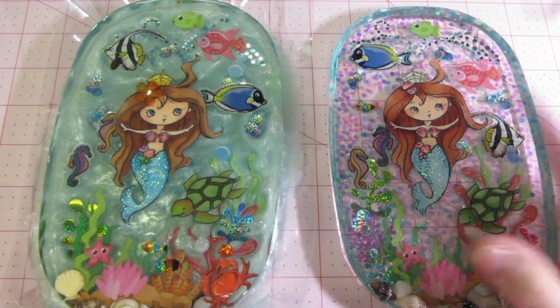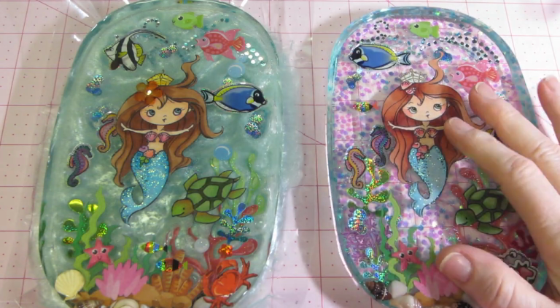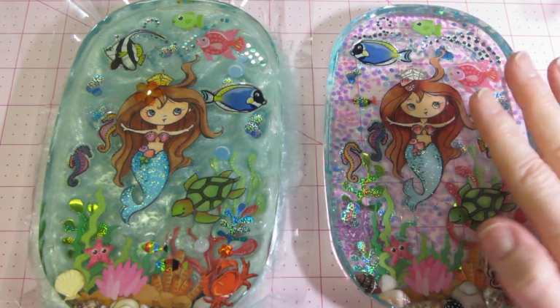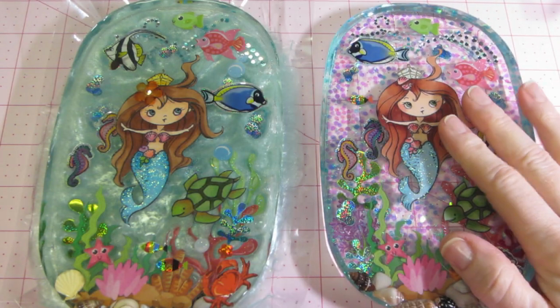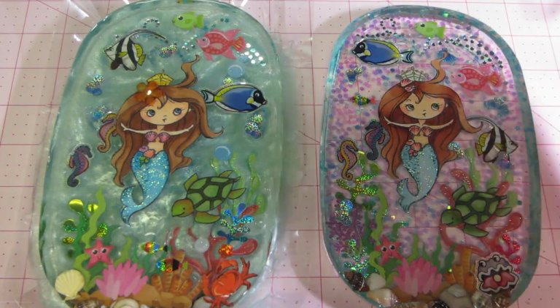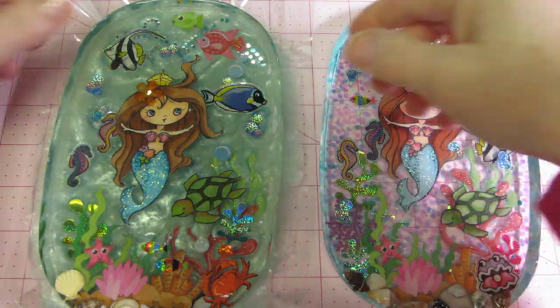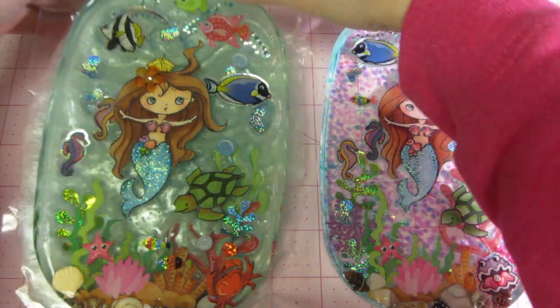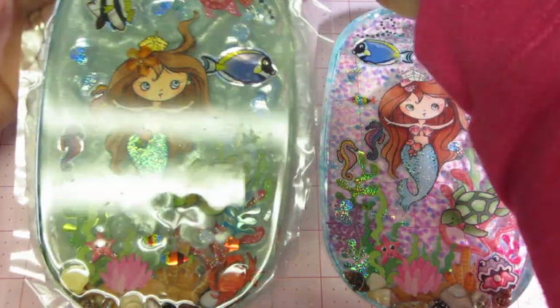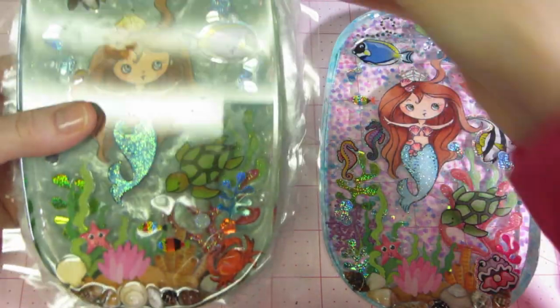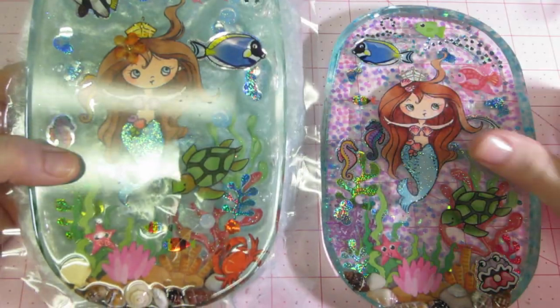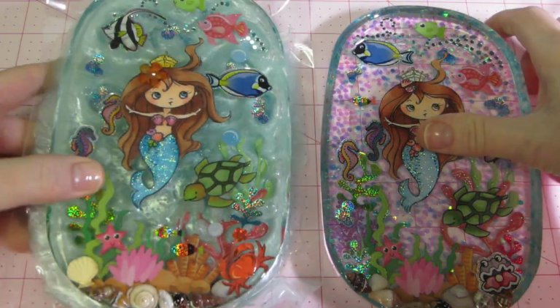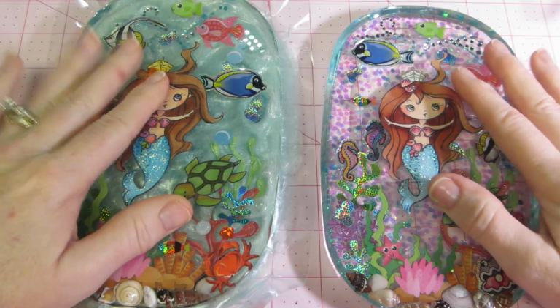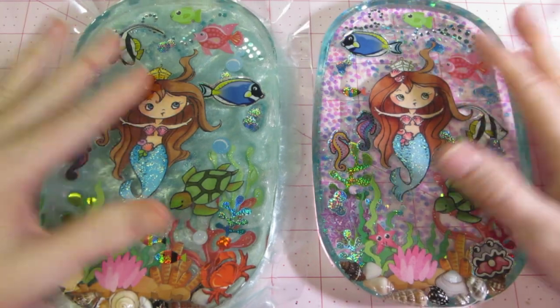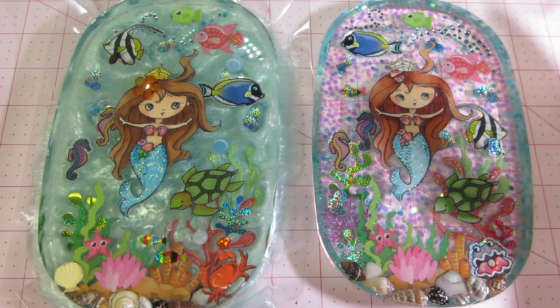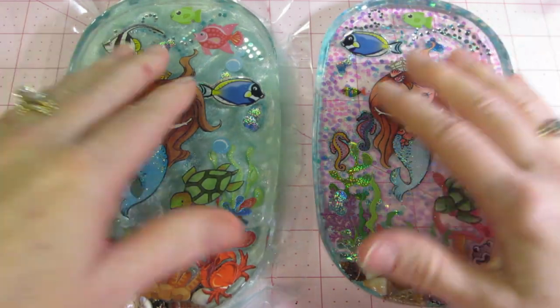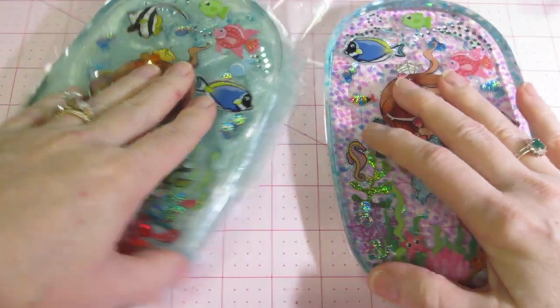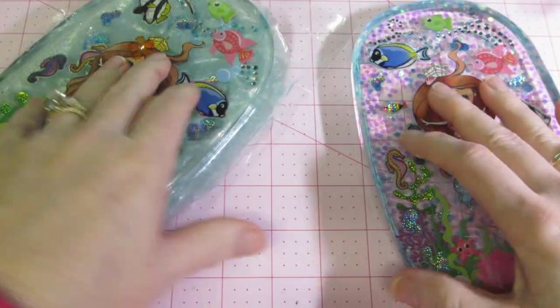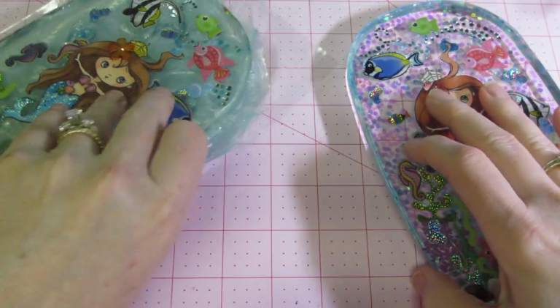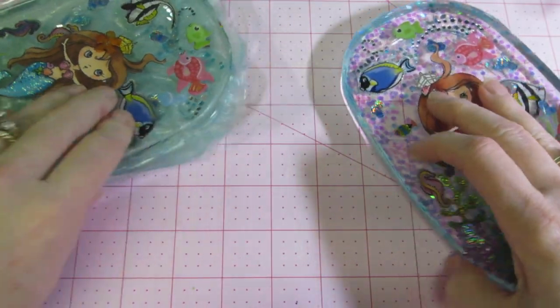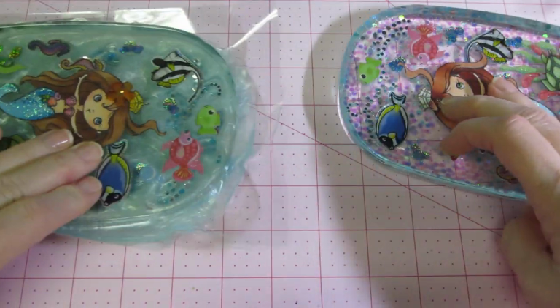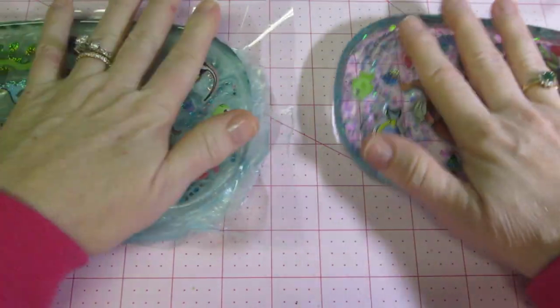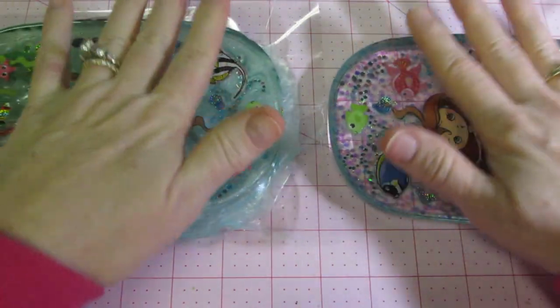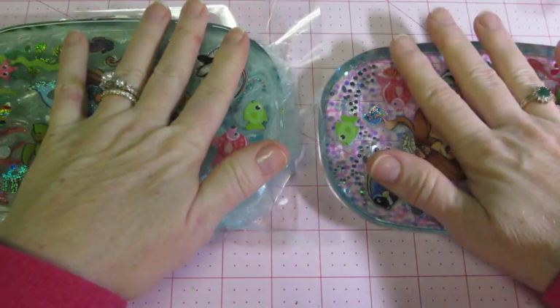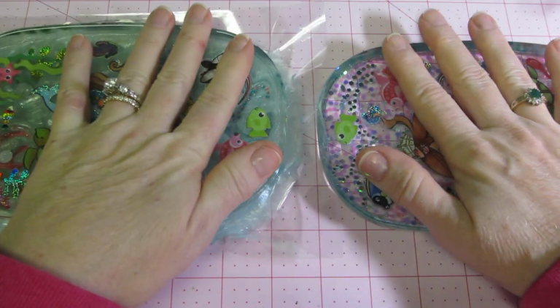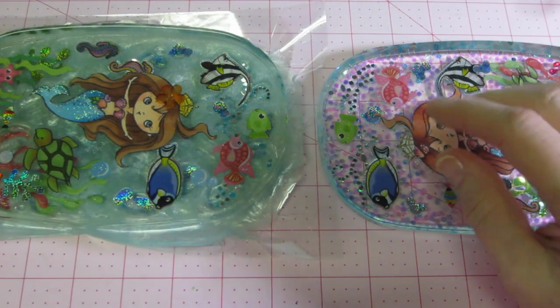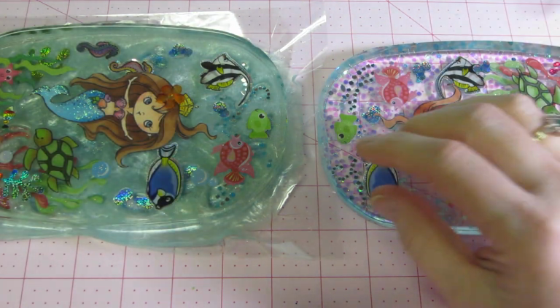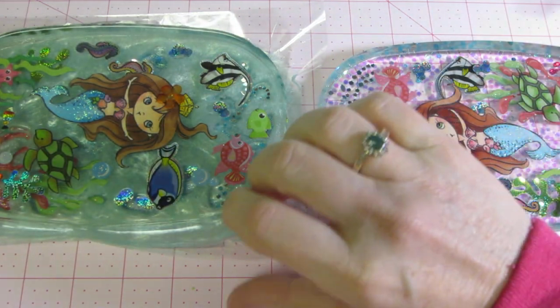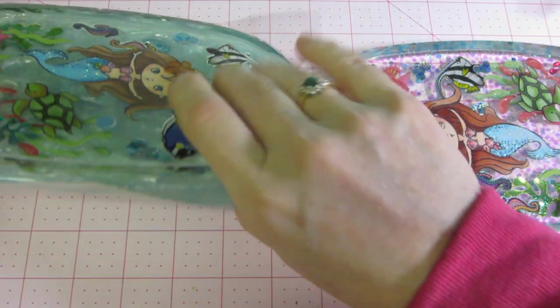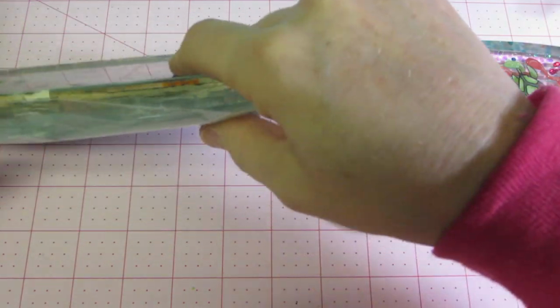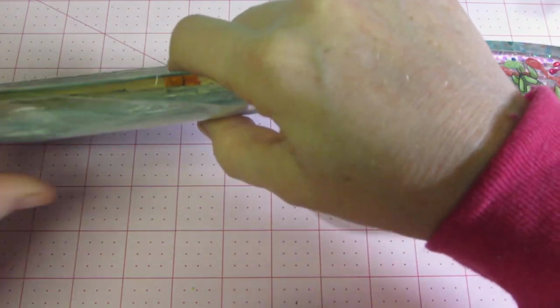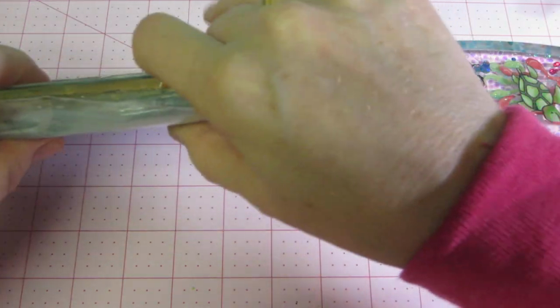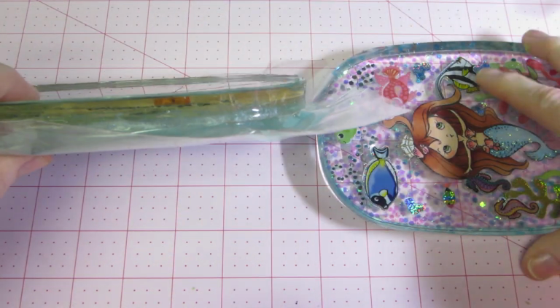This is the new one. Obviously, this is the old one, and I just wanted to show the subtle differences. This one is quite a bit thicker, even without the smushy layer.